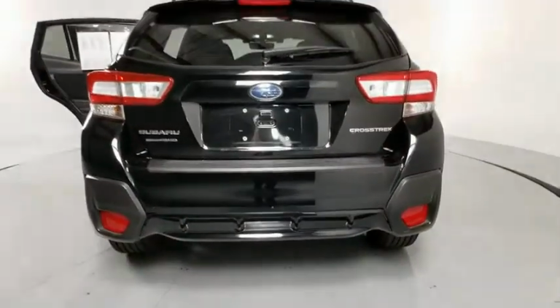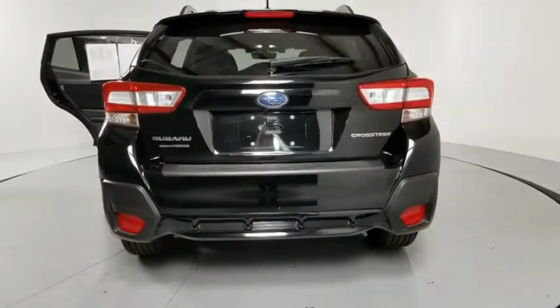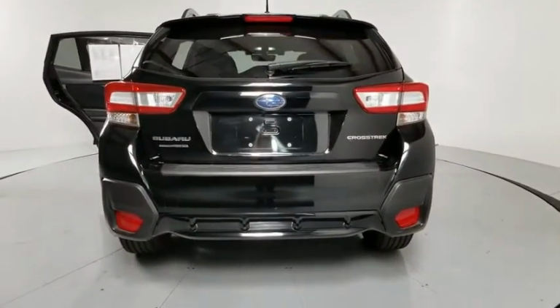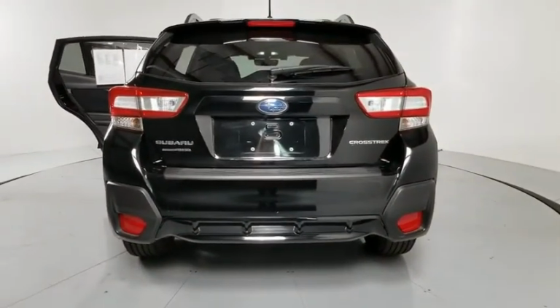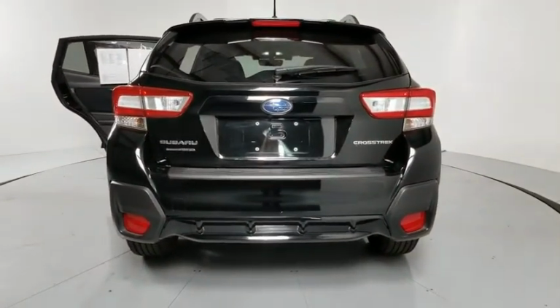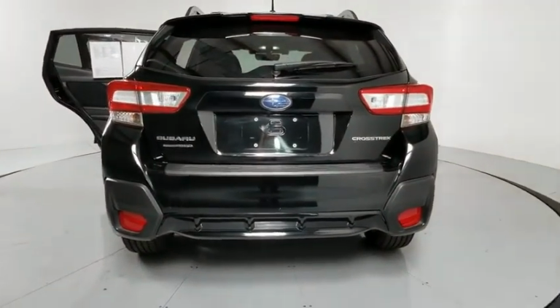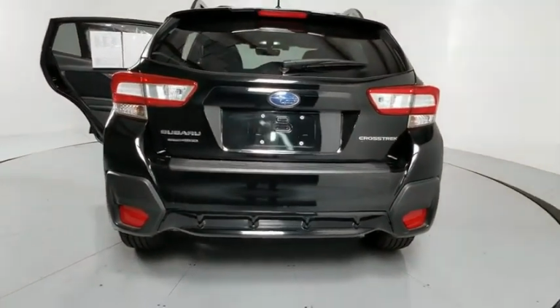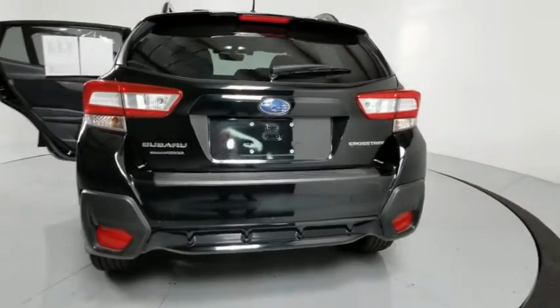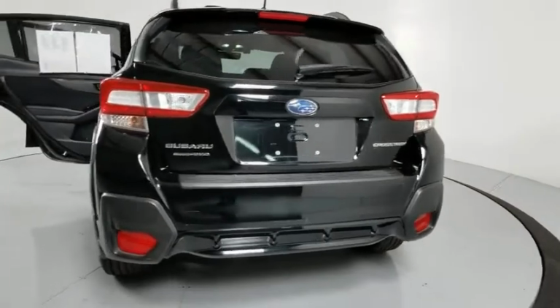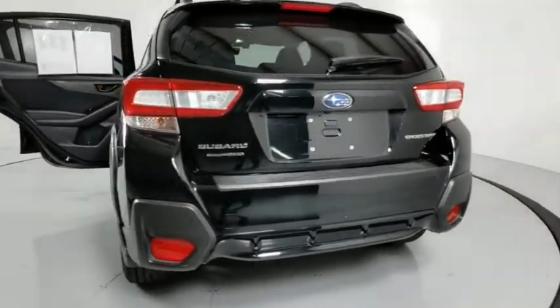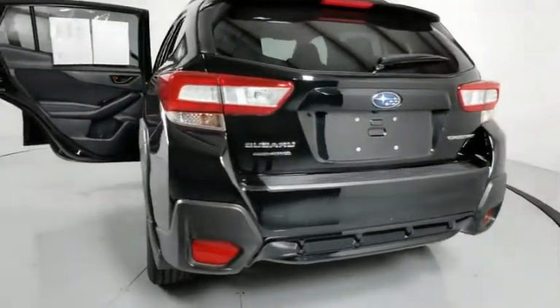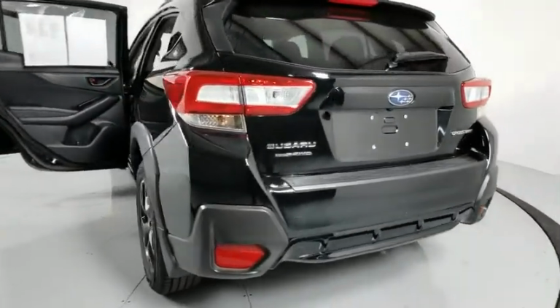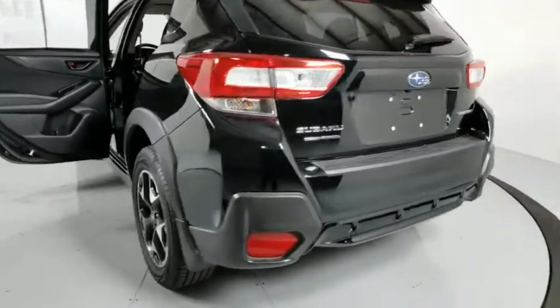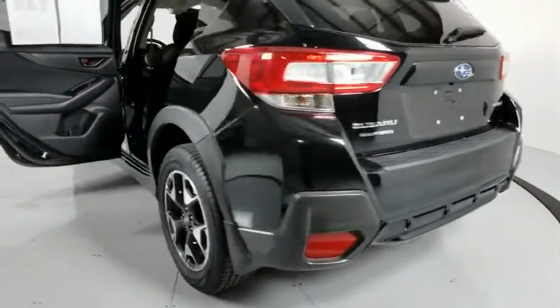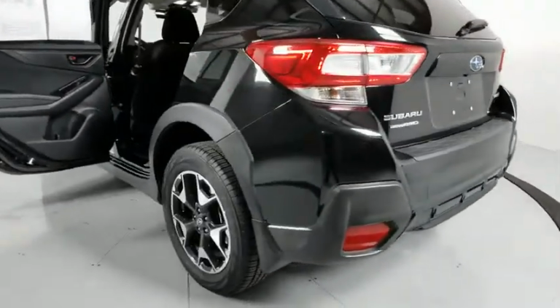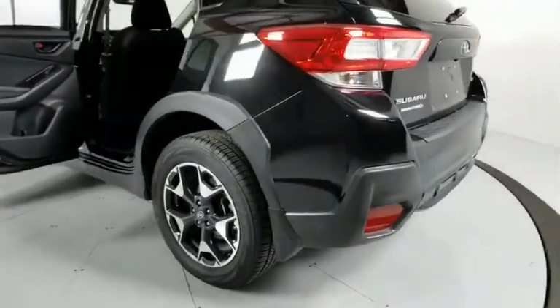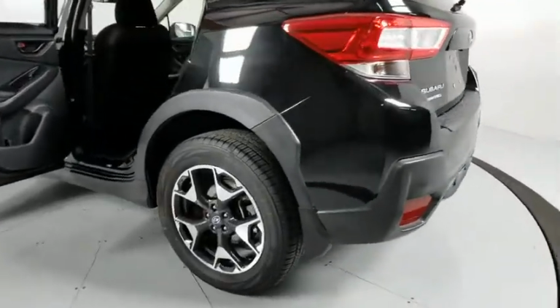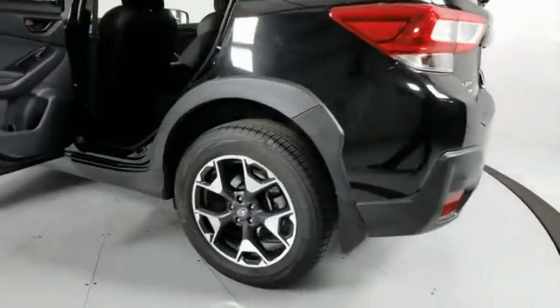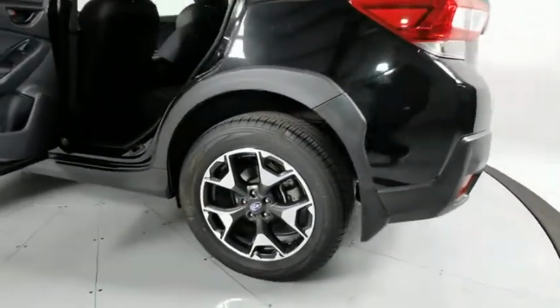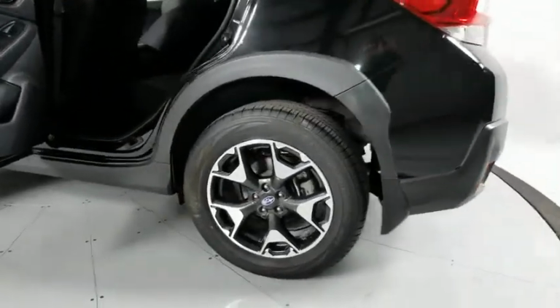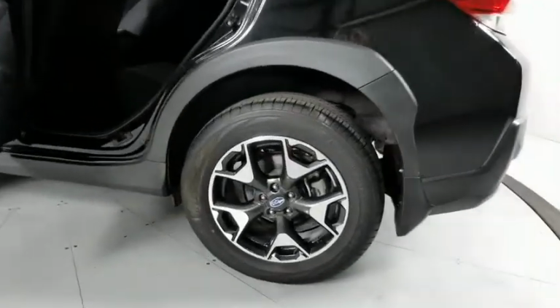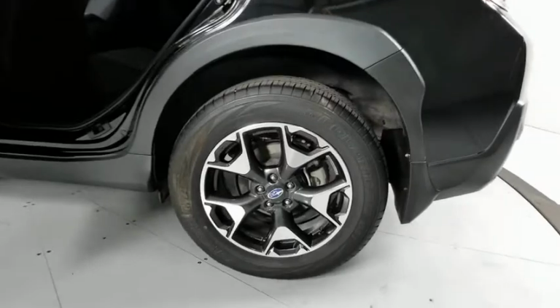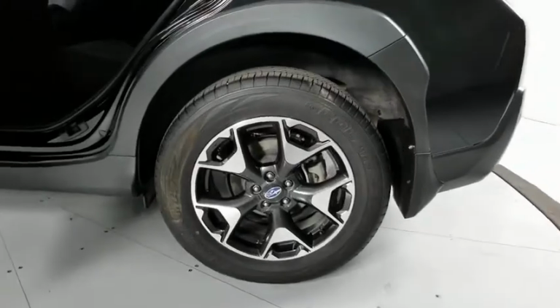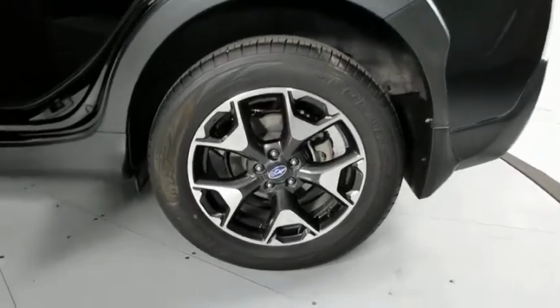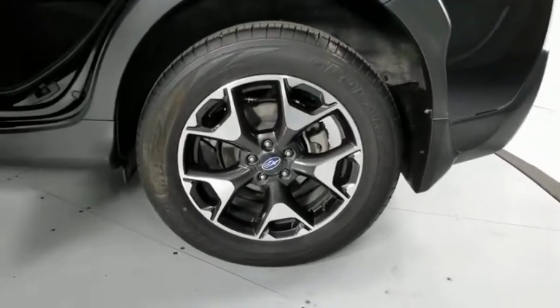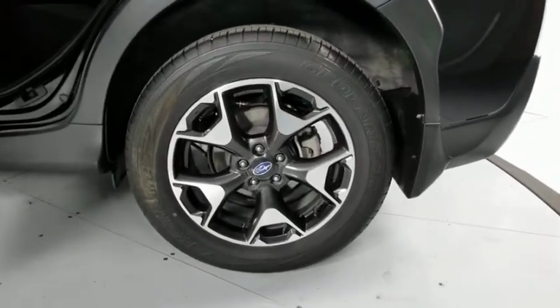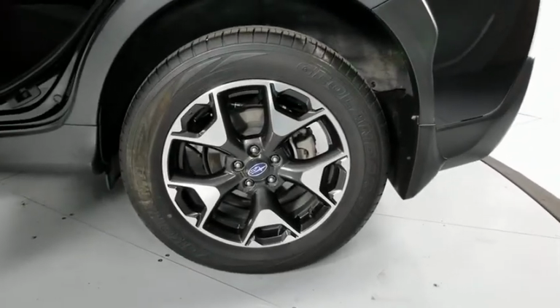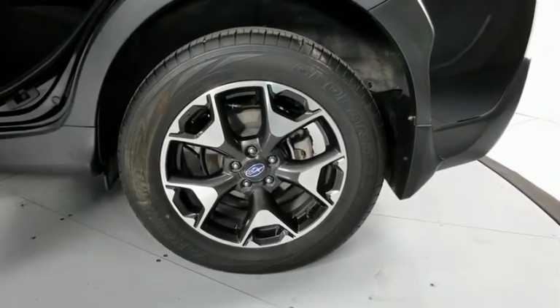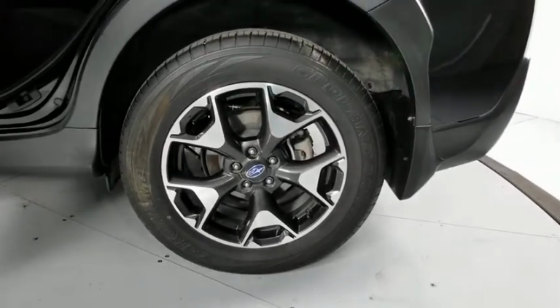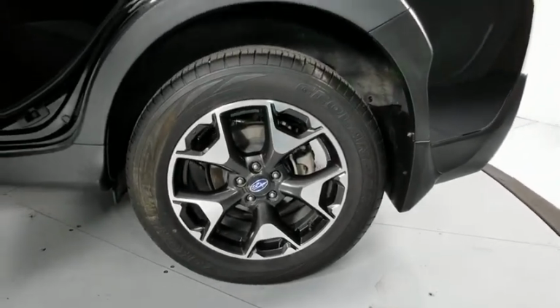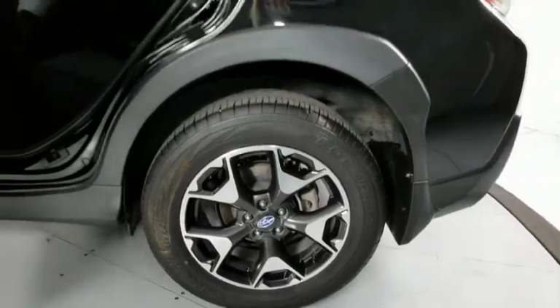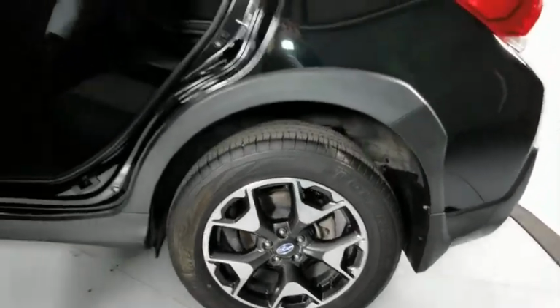Traction control, dual airbags, alloy wheels, power steering, four-wheel disc brakes, rear window defroster, trip computer, power windows, electronic stability control, security system.